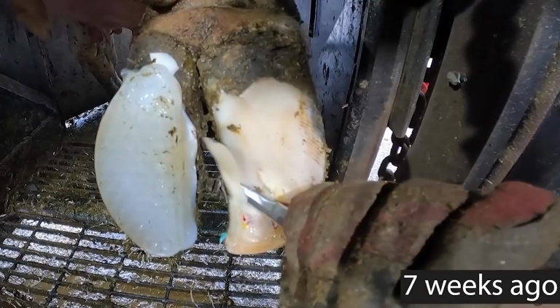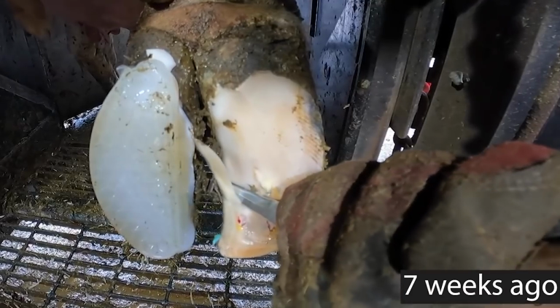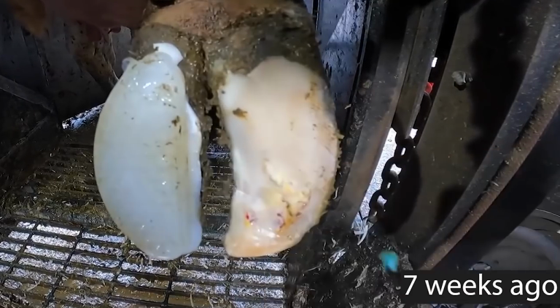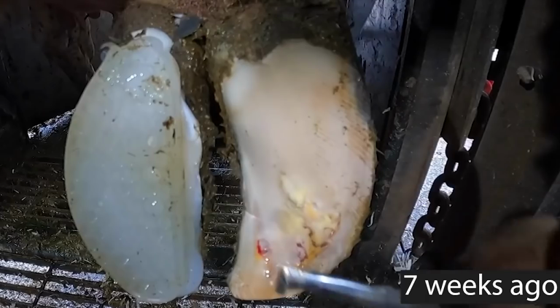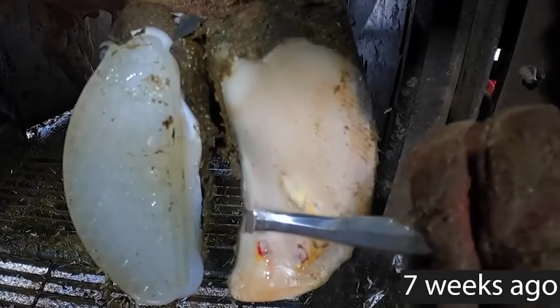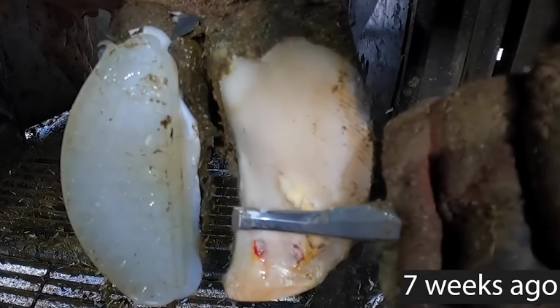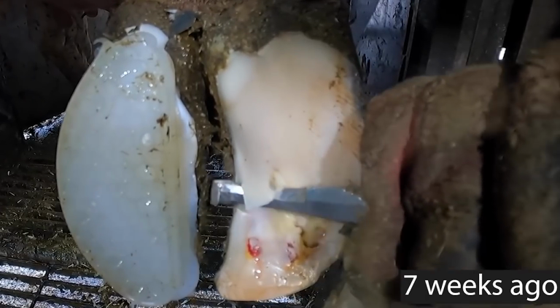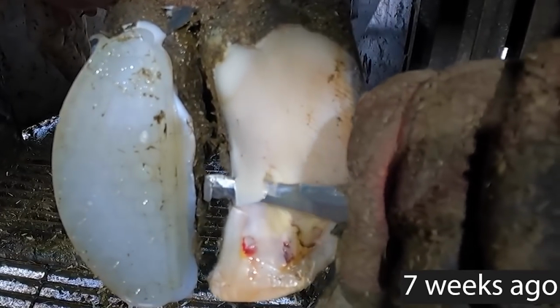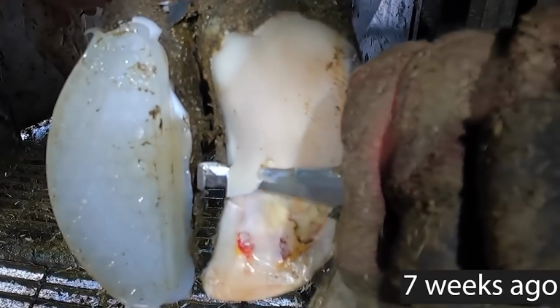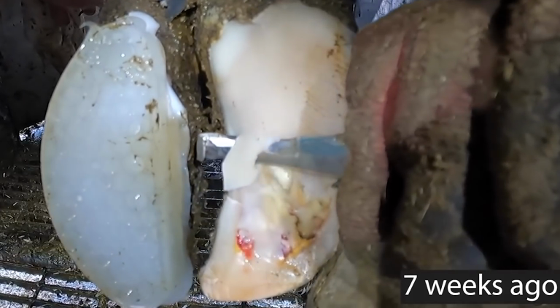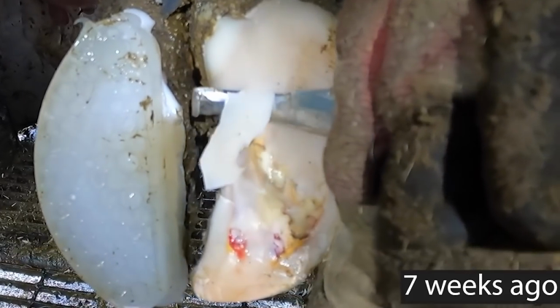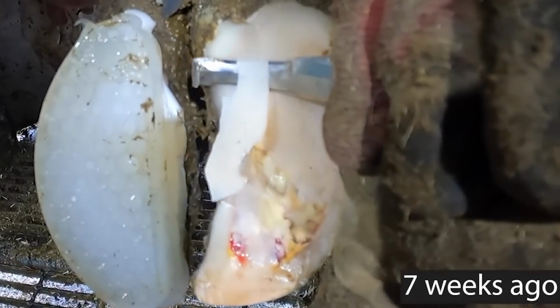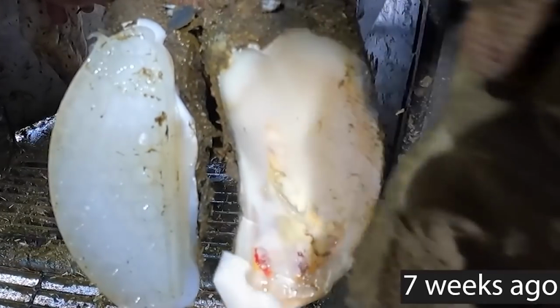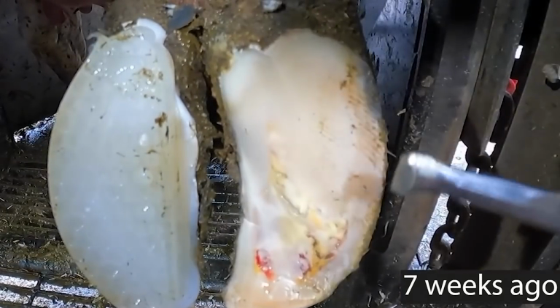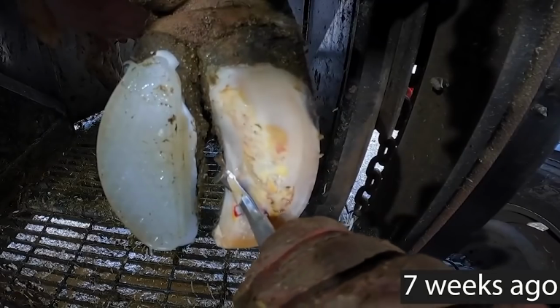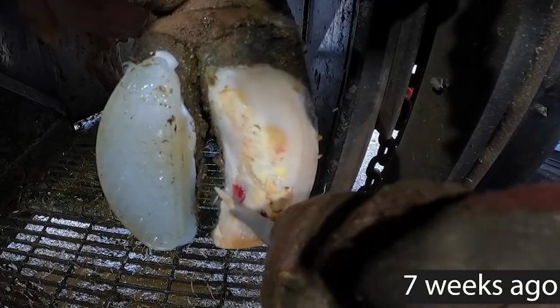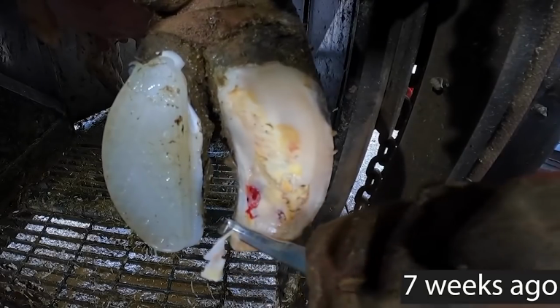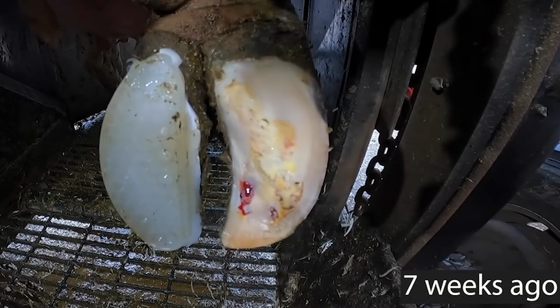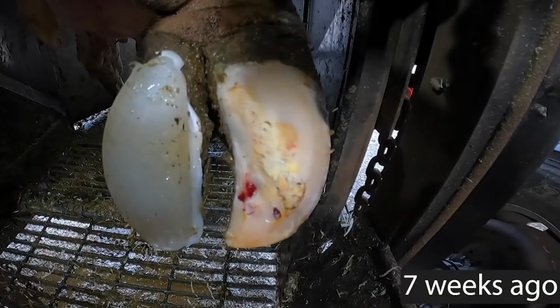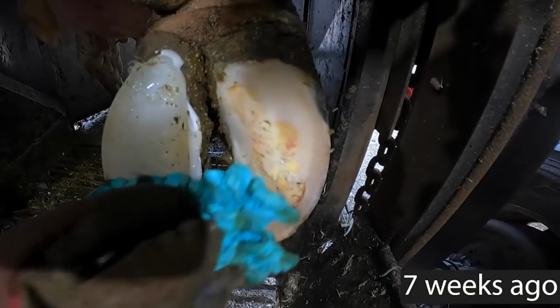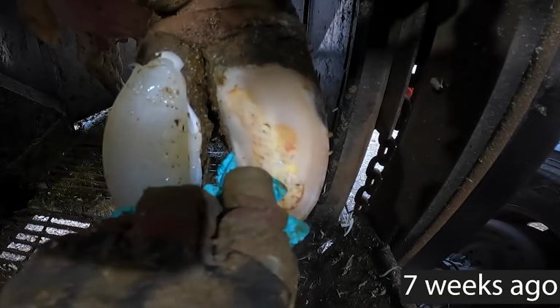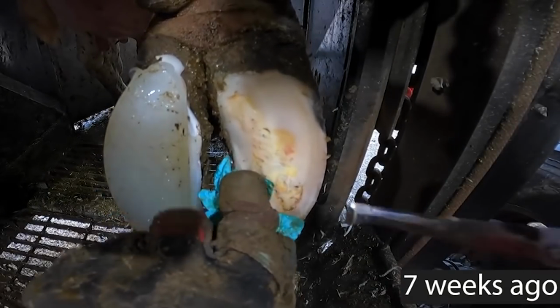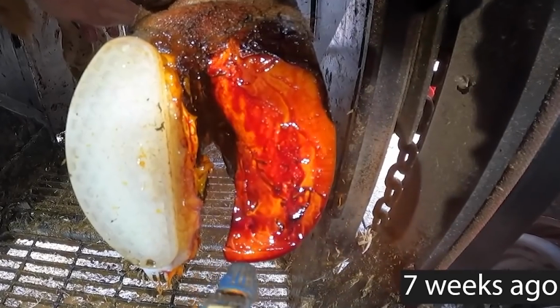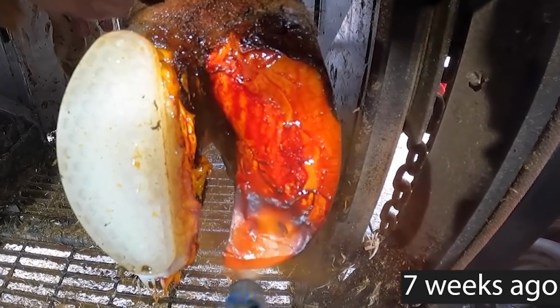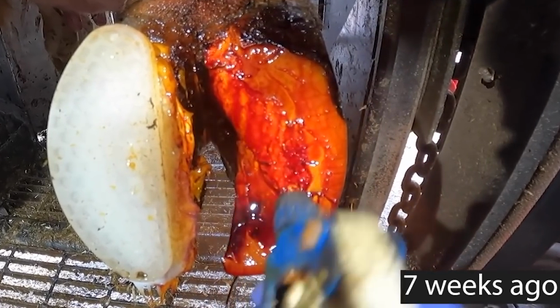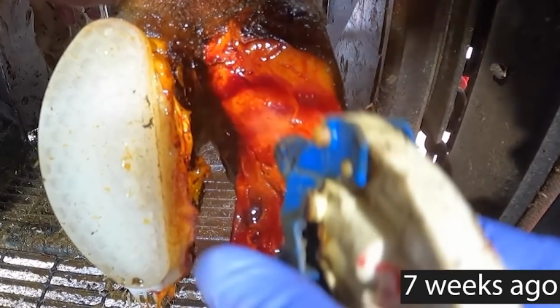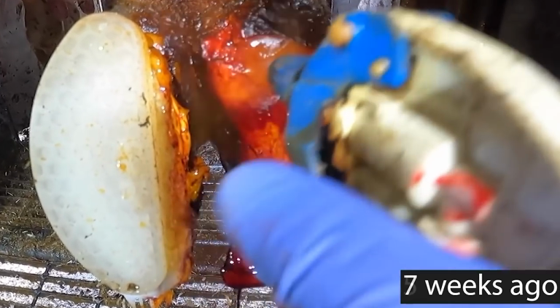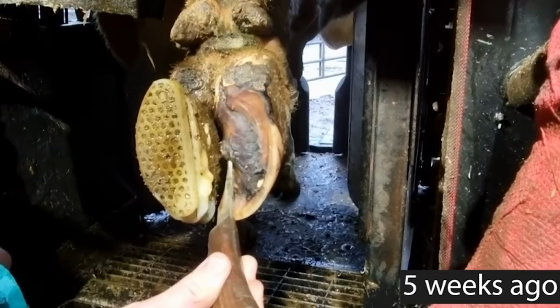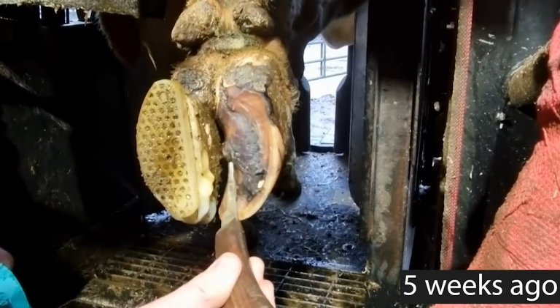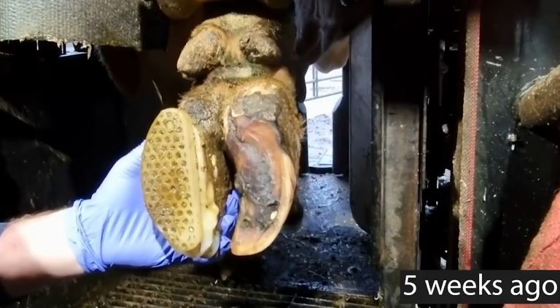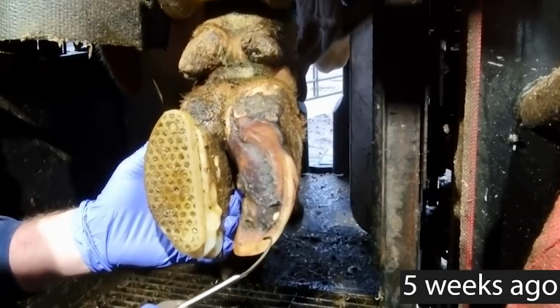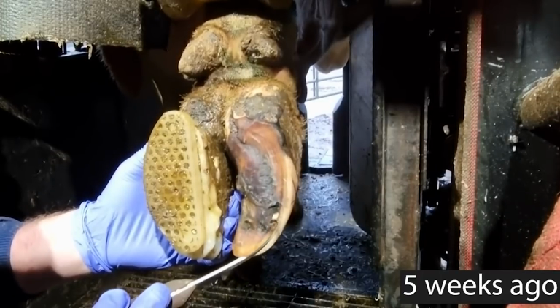After a few minutes of knife work, we removed all of that overburdening and problematic horn. This left her with virtually no sole whatsoever, so we doused it with iodine and returned two weeks later.